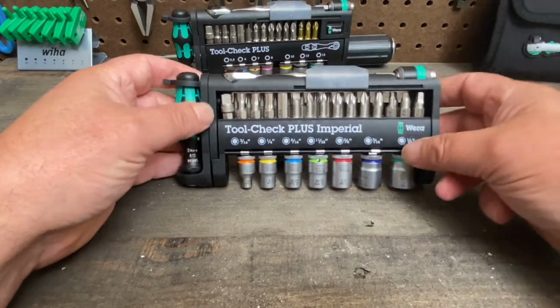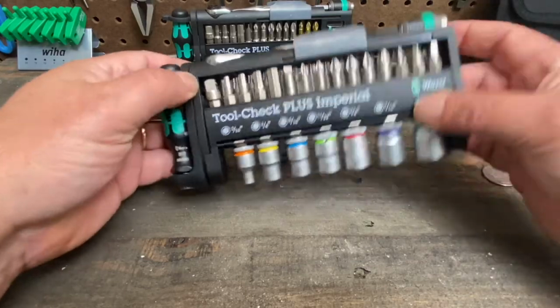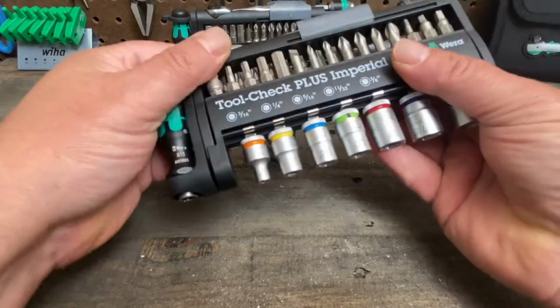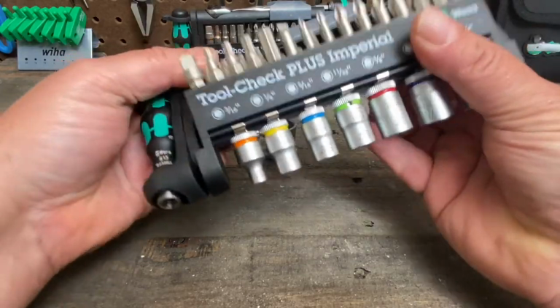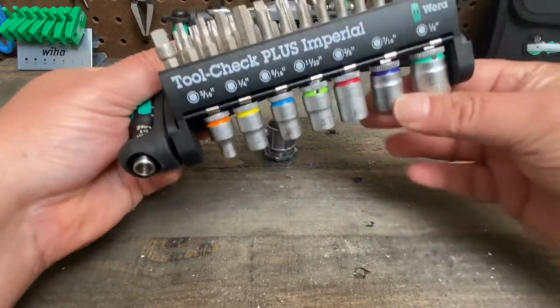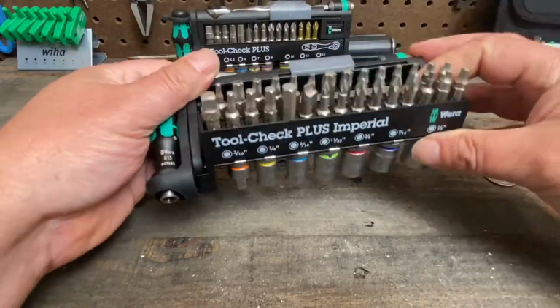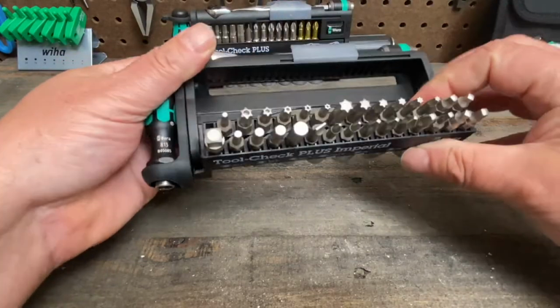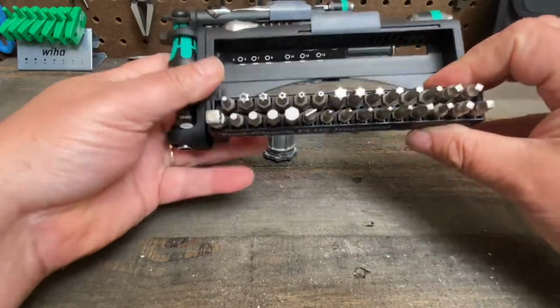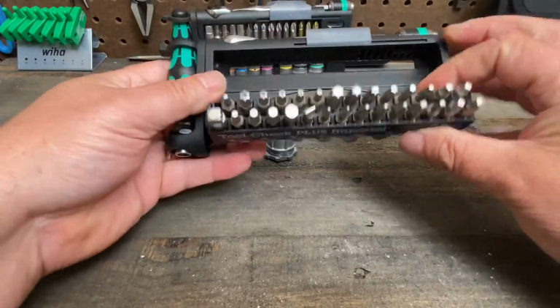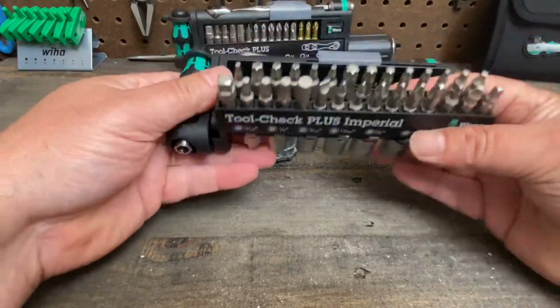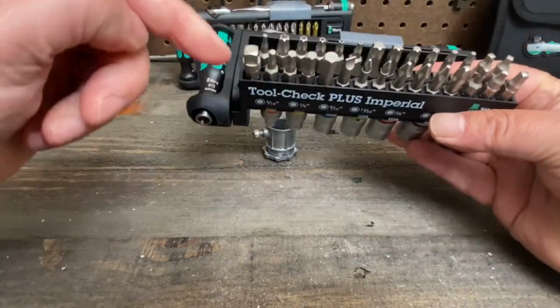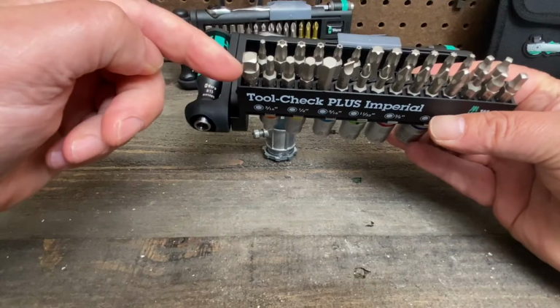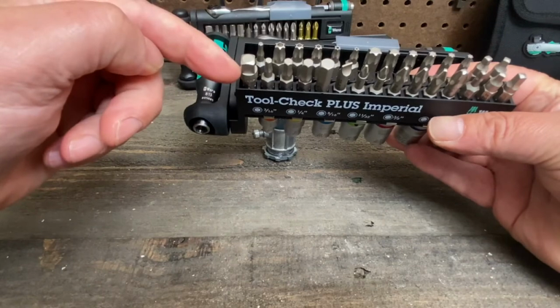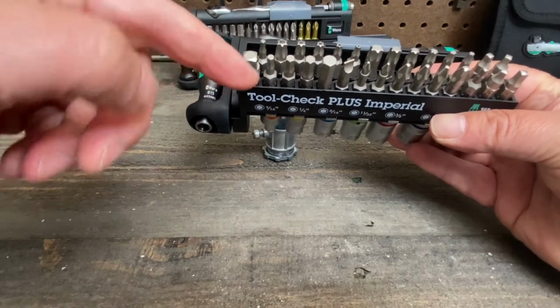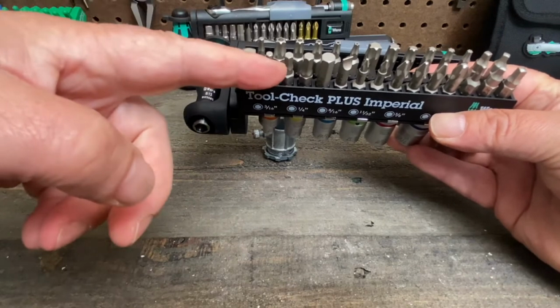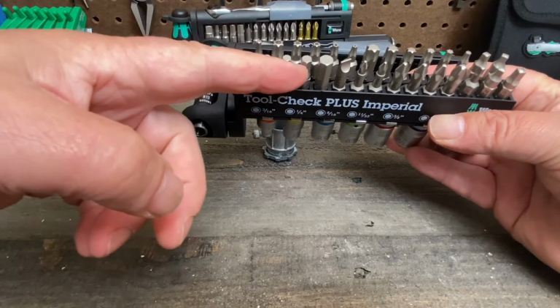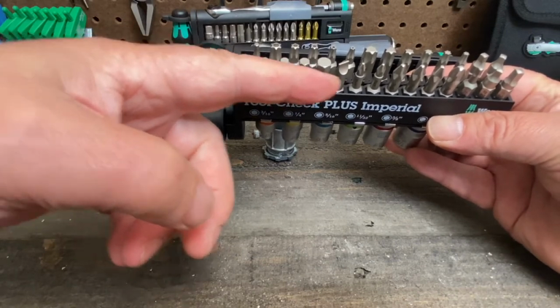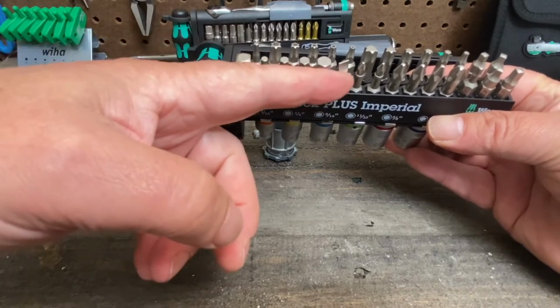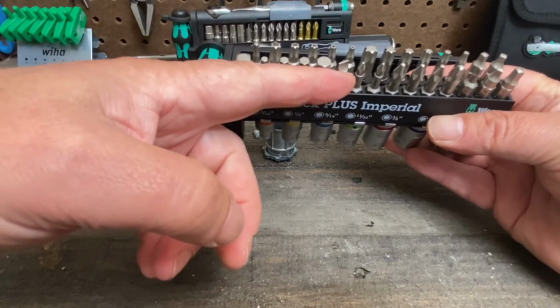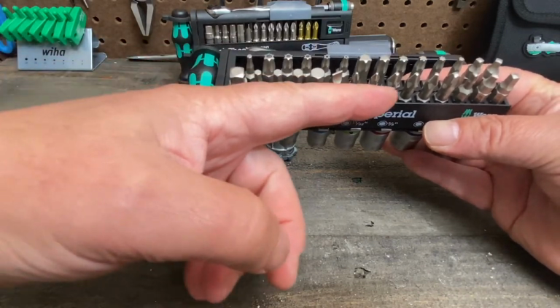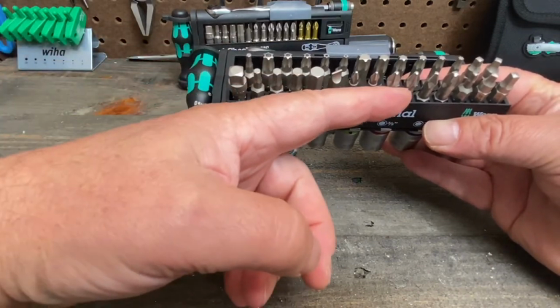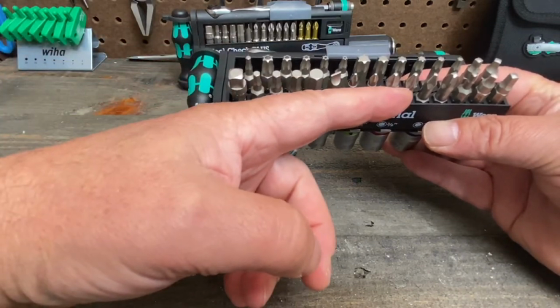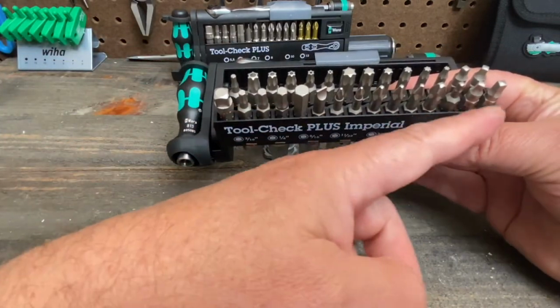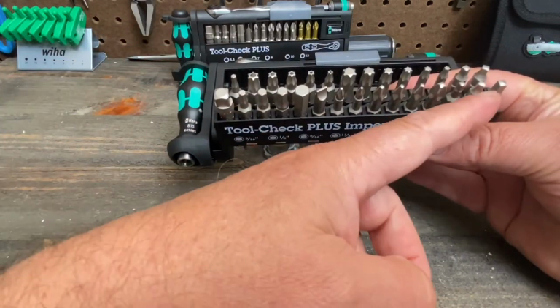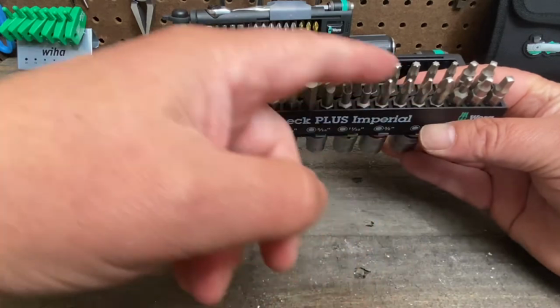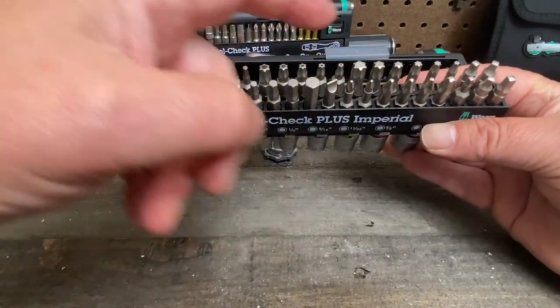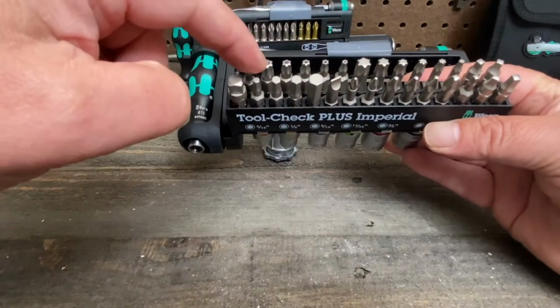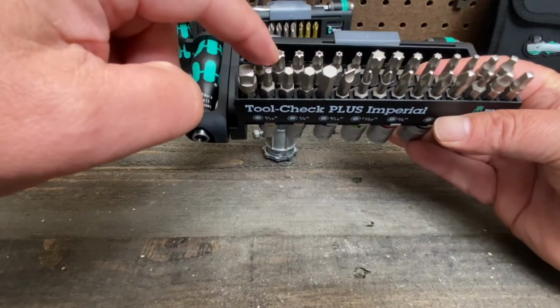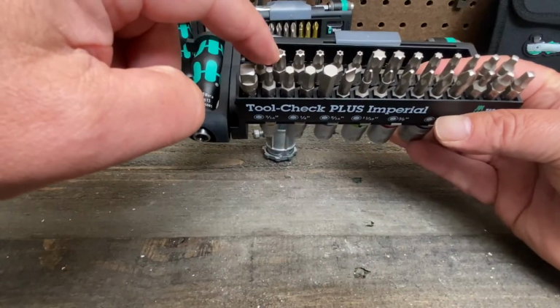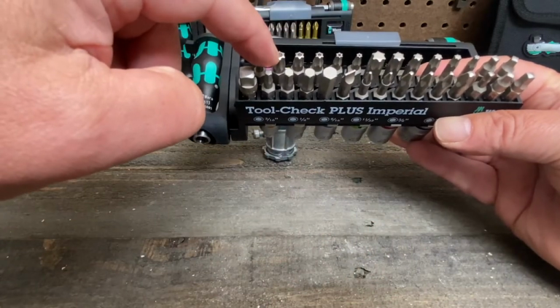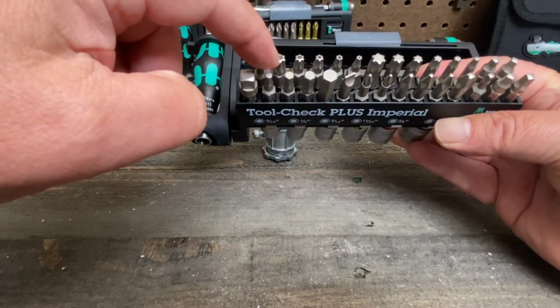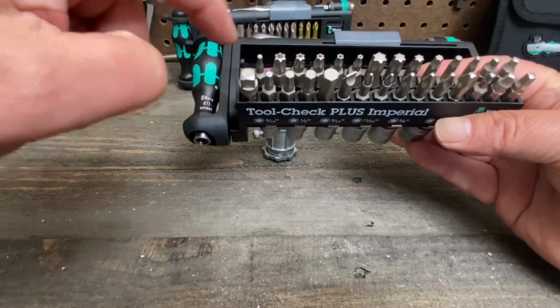When you open this up you also get a lot of nice bits for your quarter inch drive — Allen, slotted, Phillips, square, Torx, and Torx with the hole in the middle for safety.